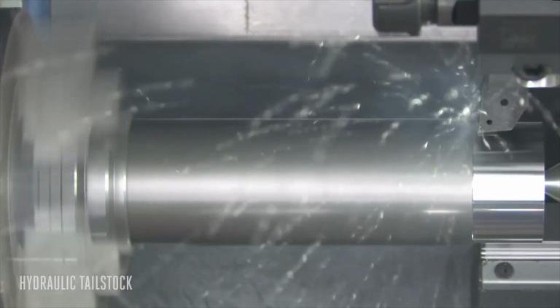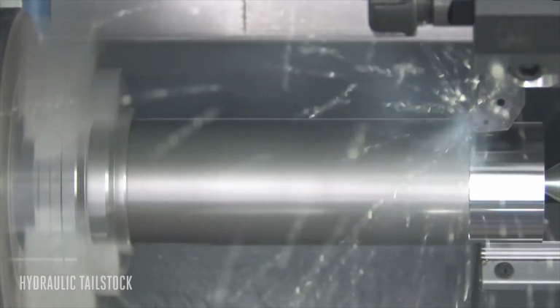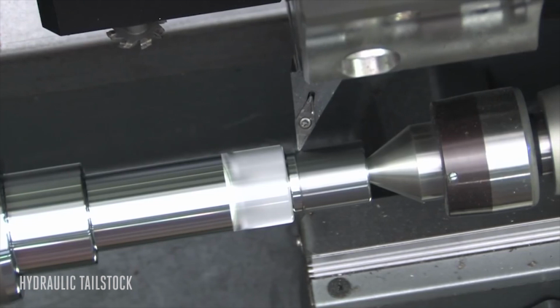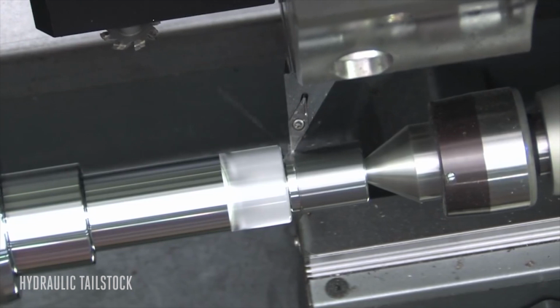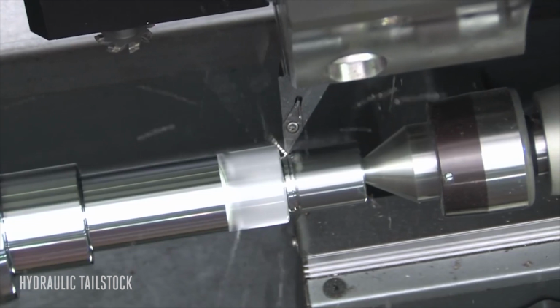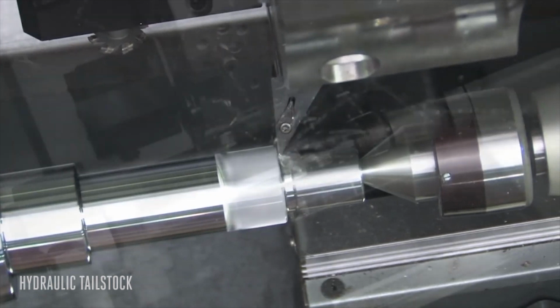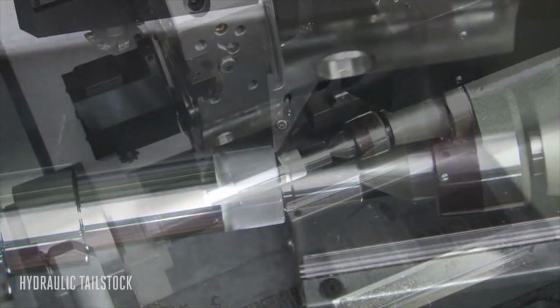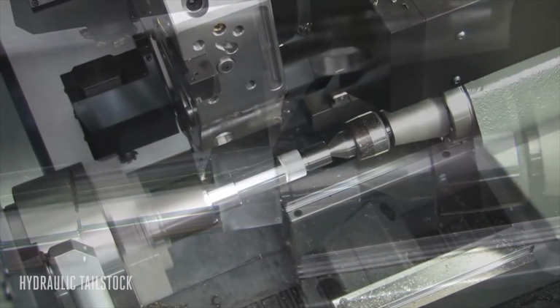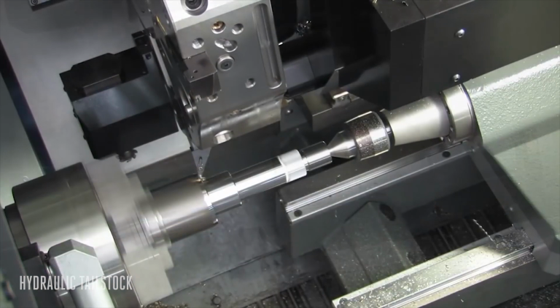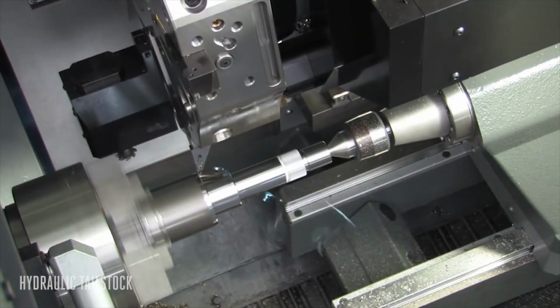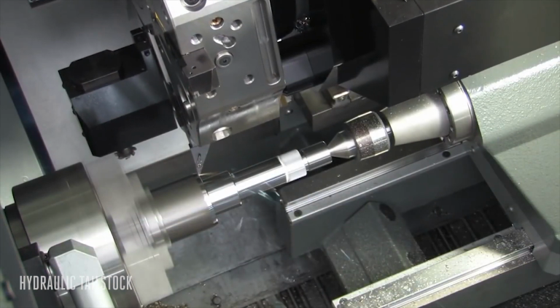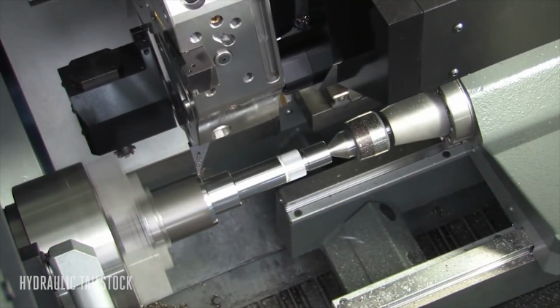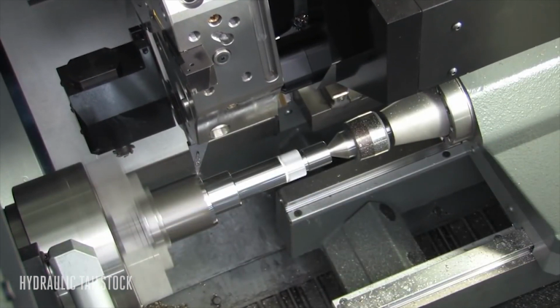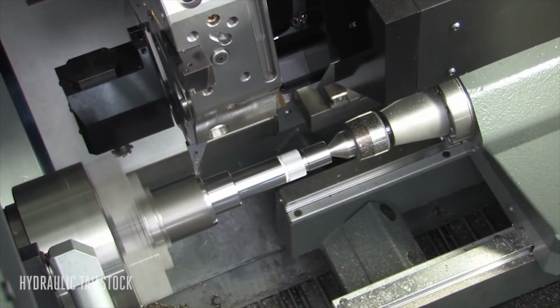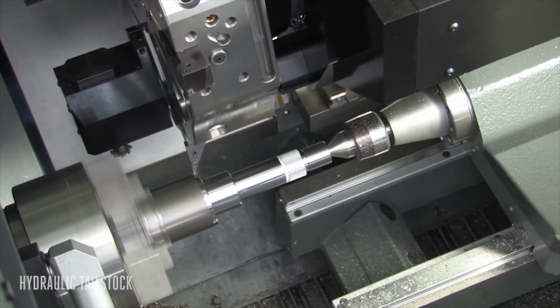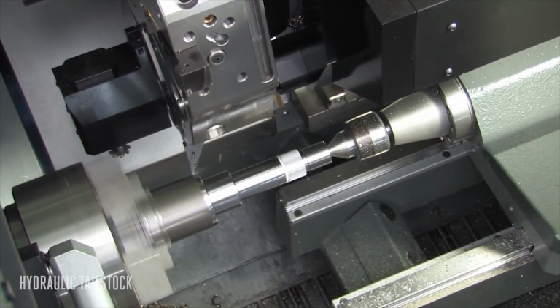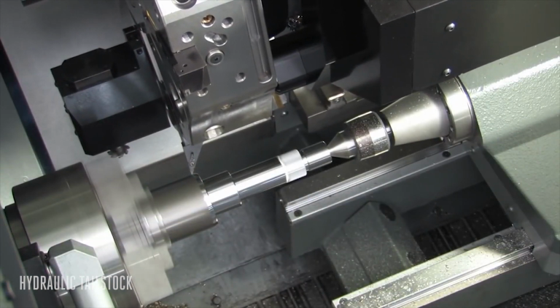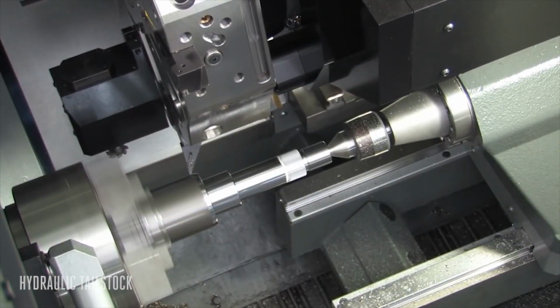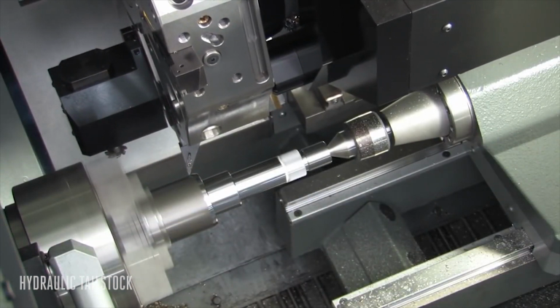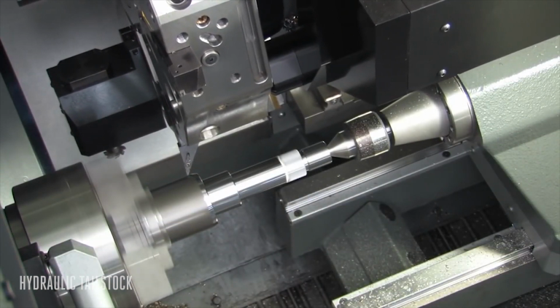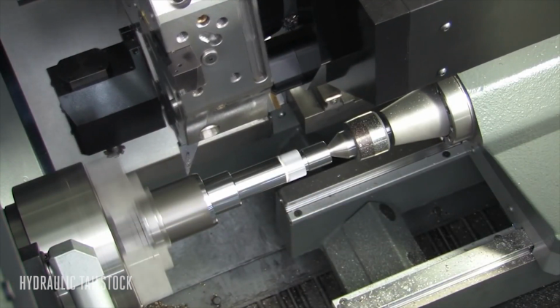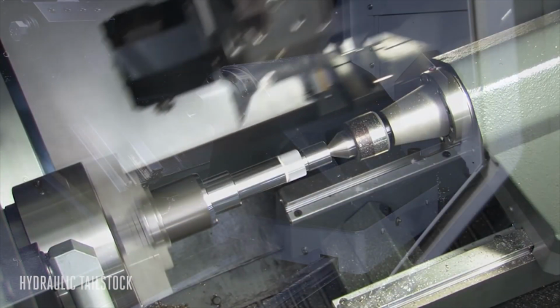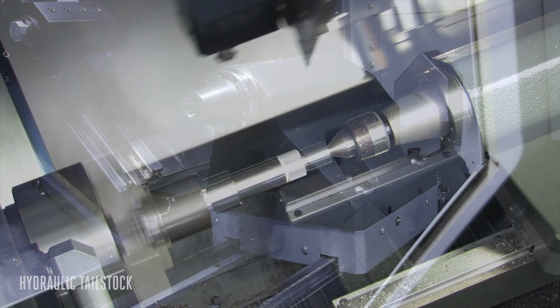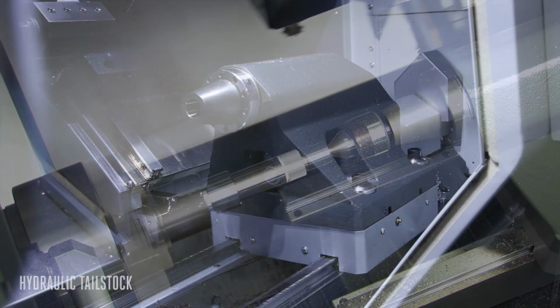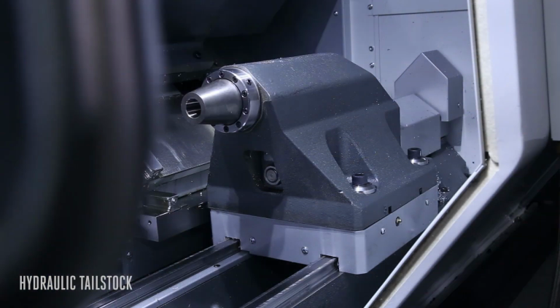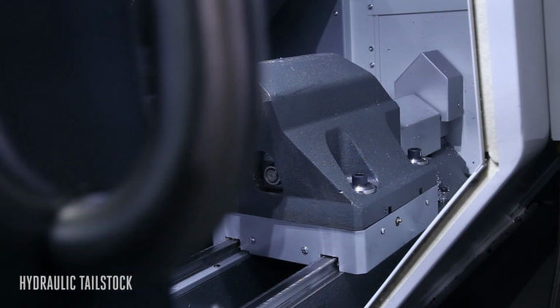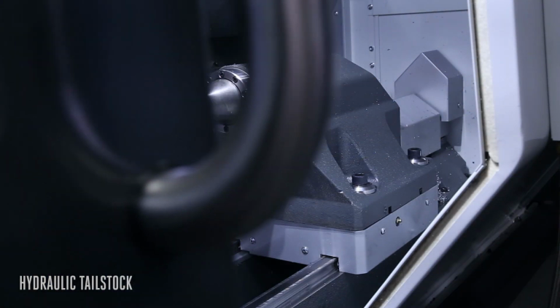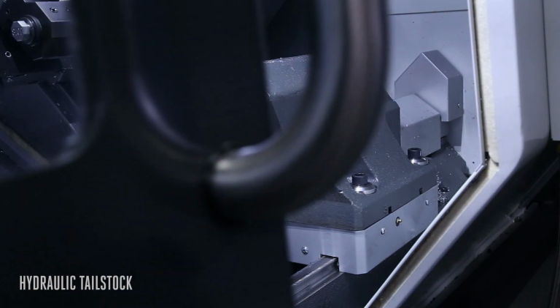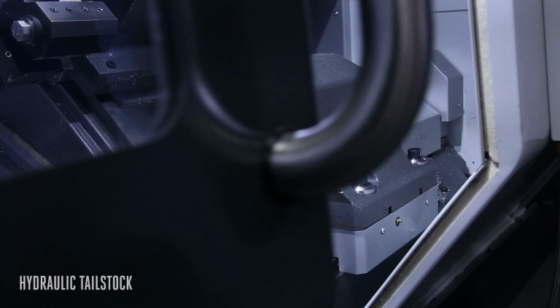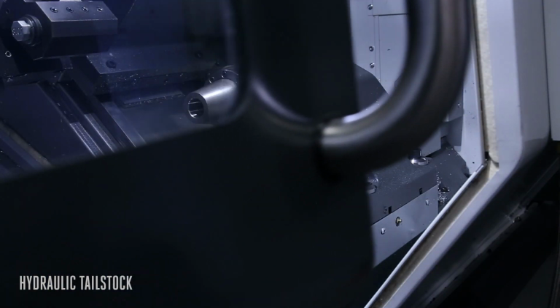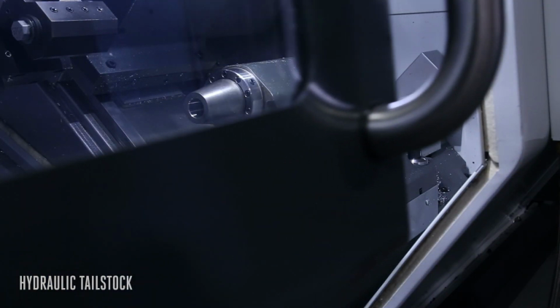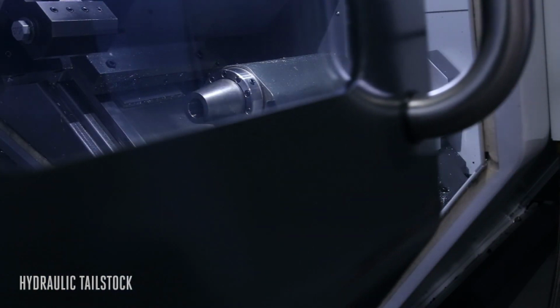With a Haas hydraulic tailstock, you have the support and the flexibility you need to safely make your parts faster and better.